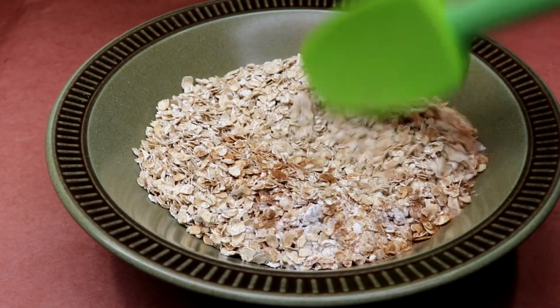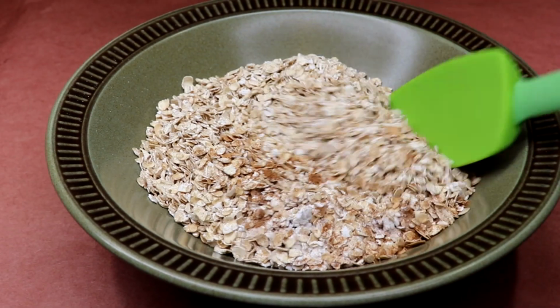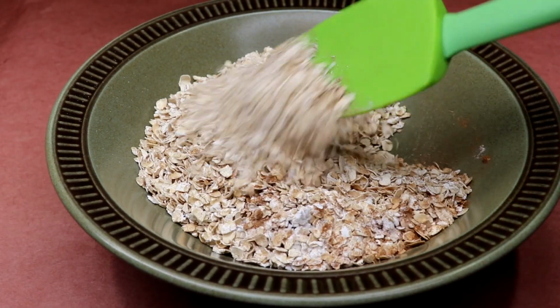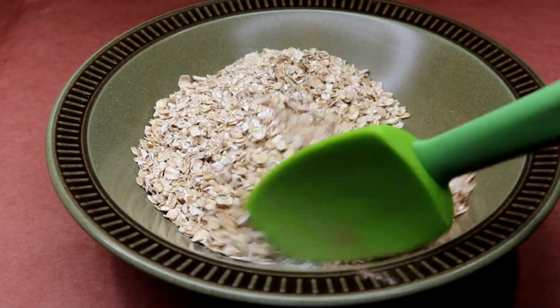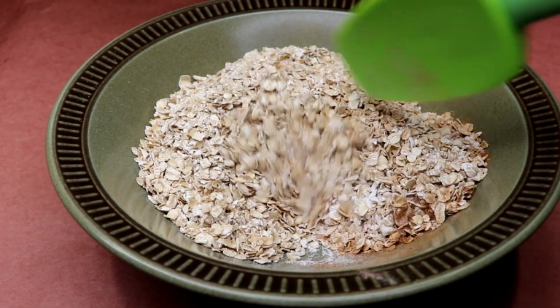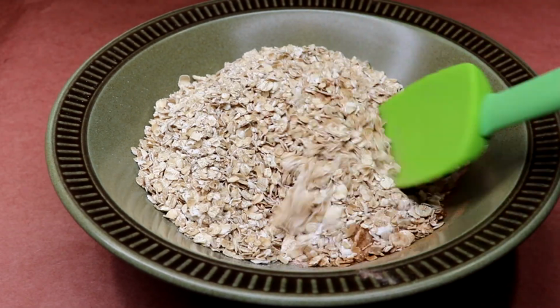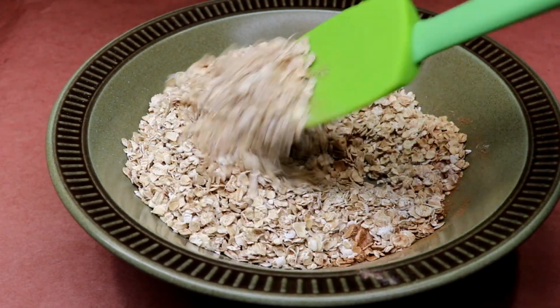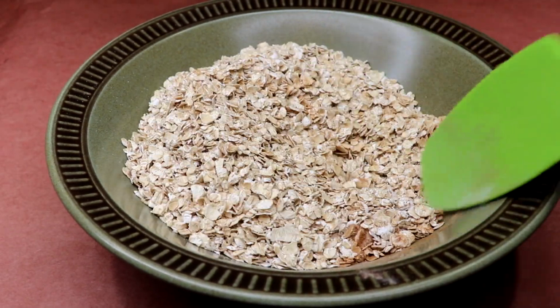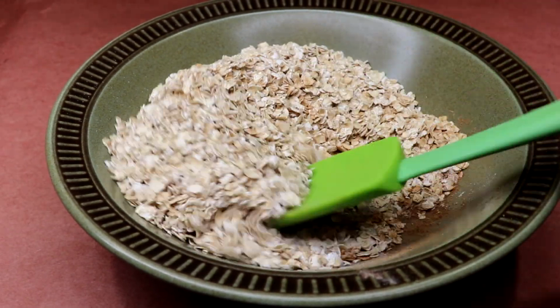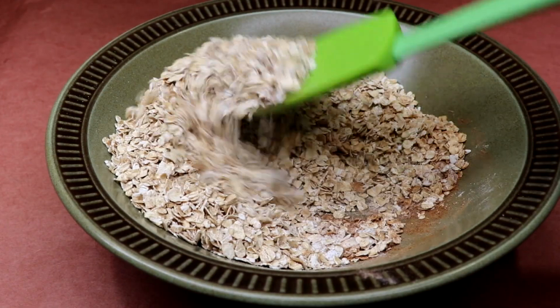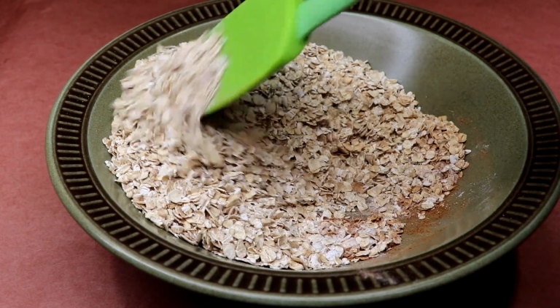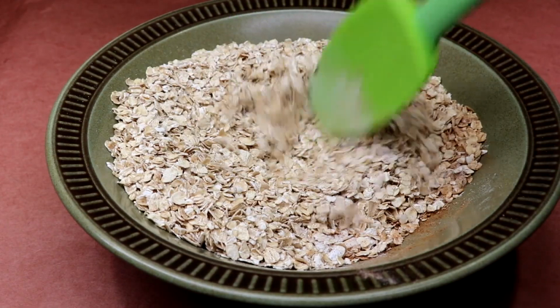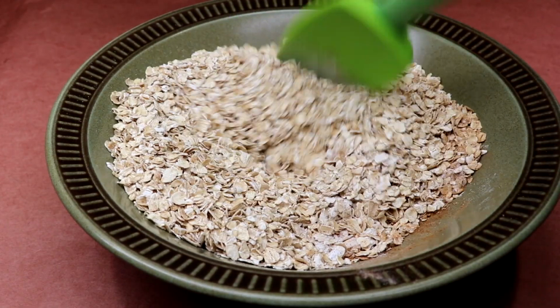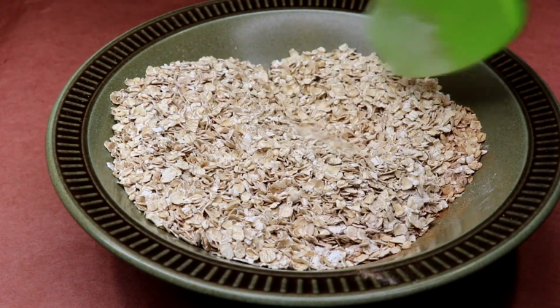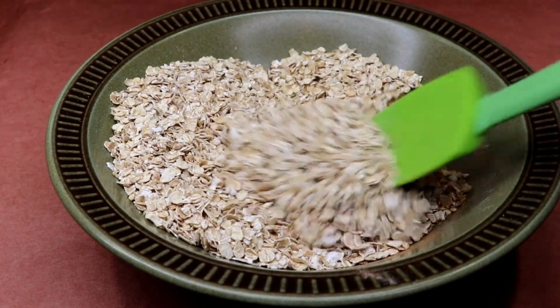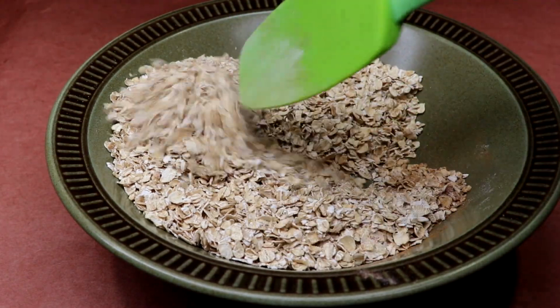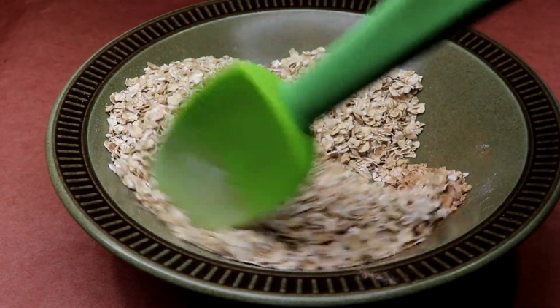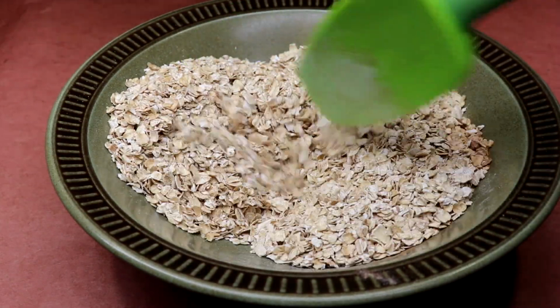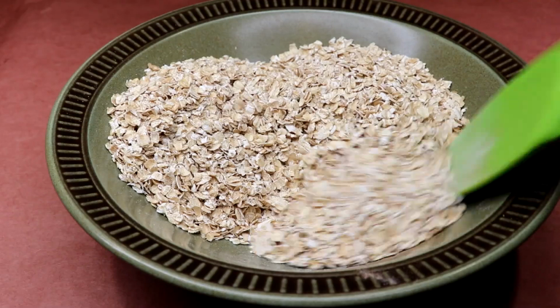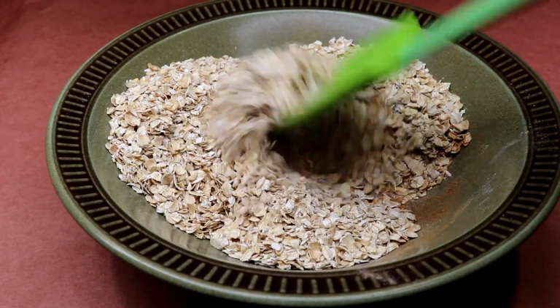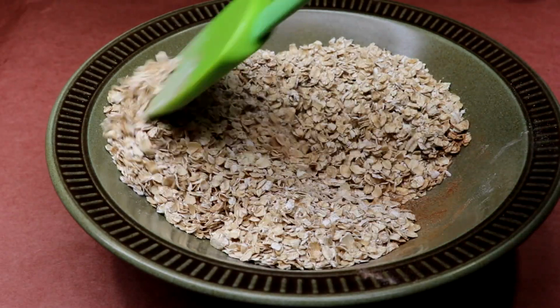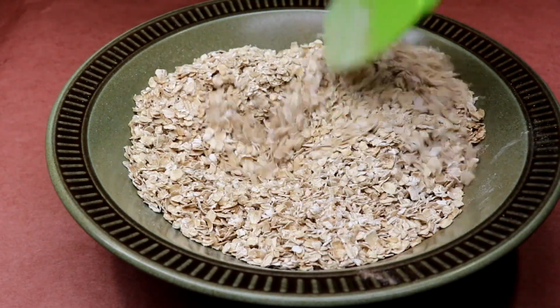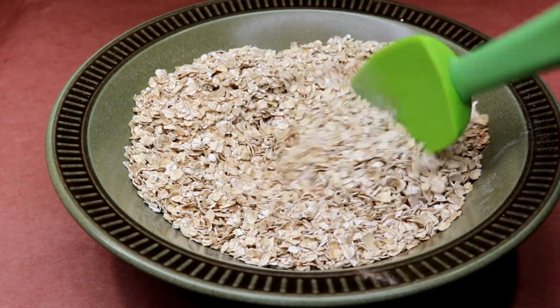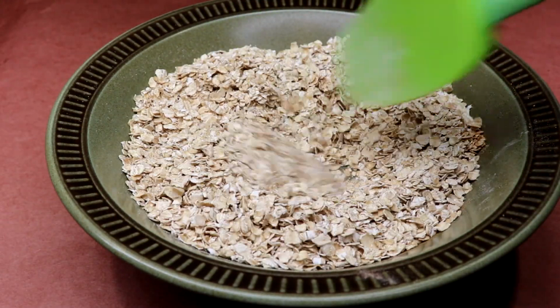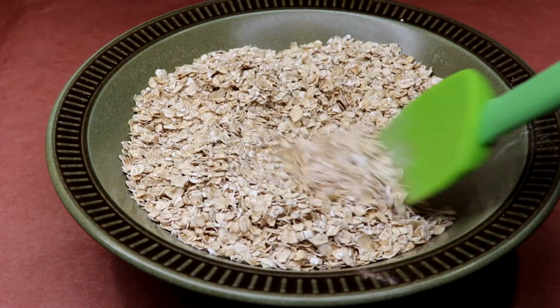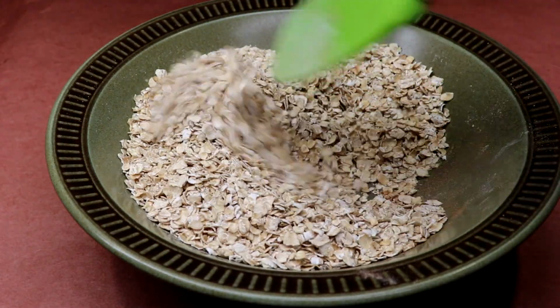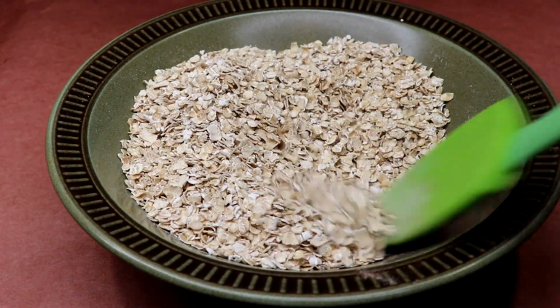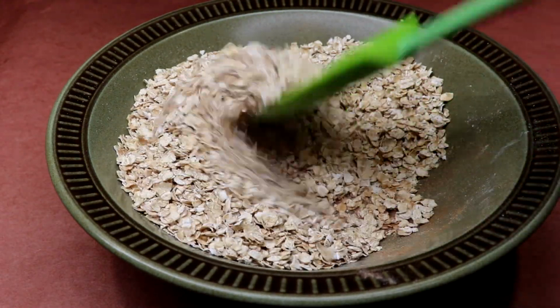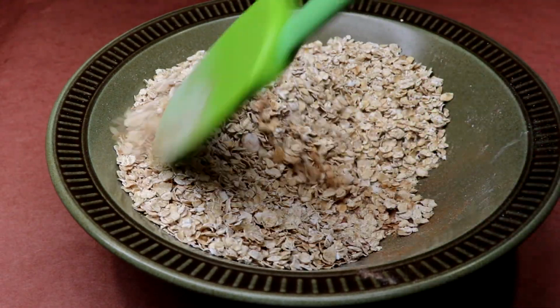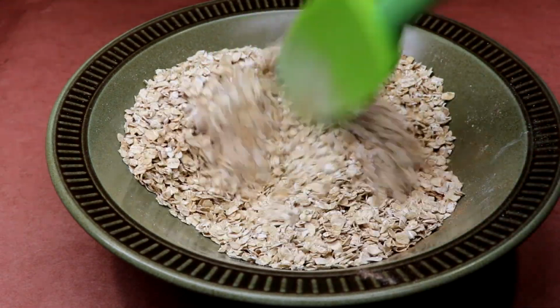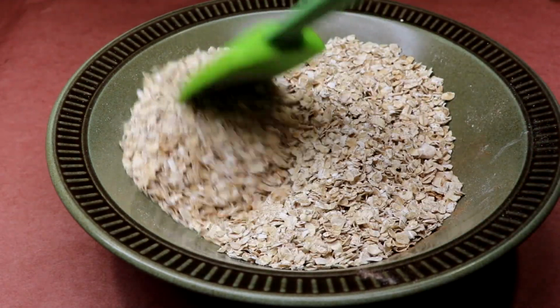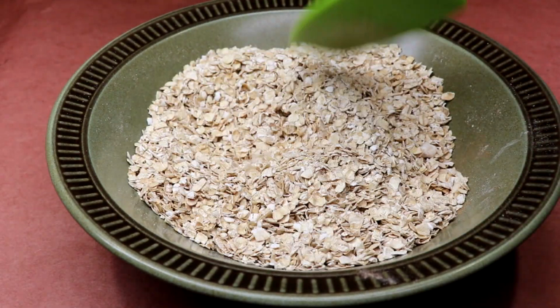All right, we've got all our dry ingredients in there. Just give it a stir, combine them all, make sure they're not all sitting in one spot — just give it a nice stir to get them combined.